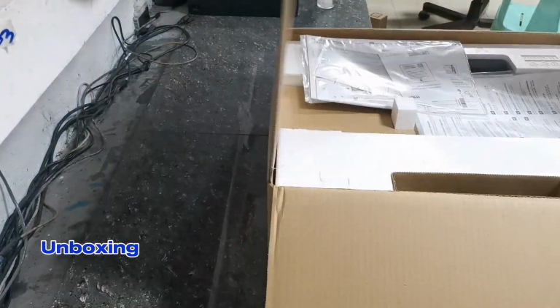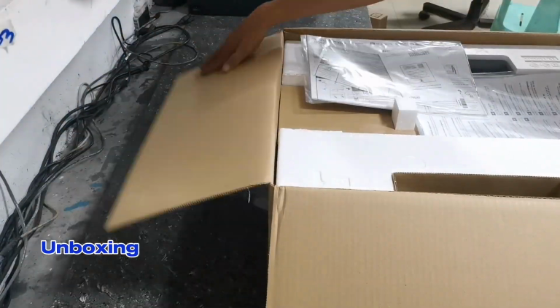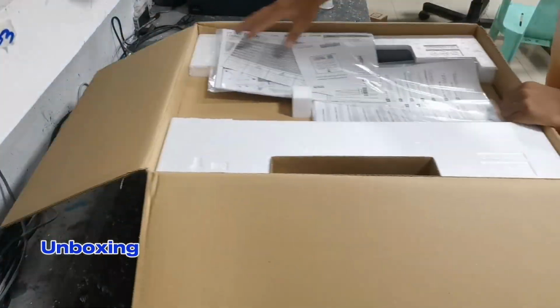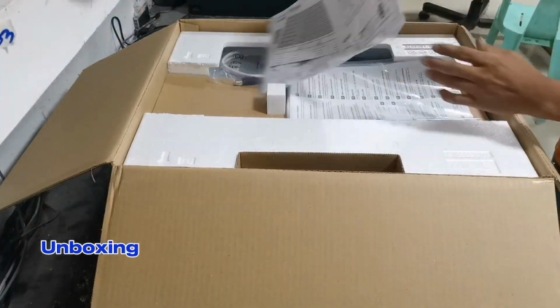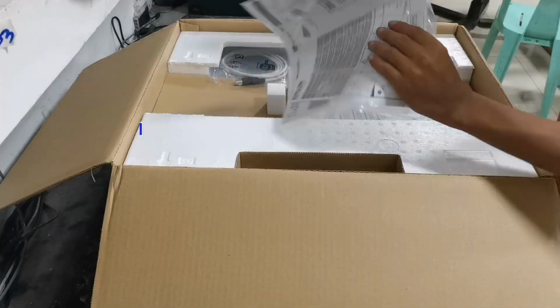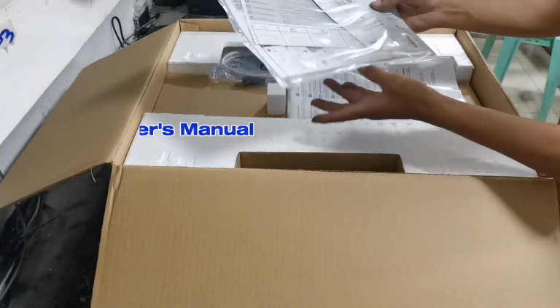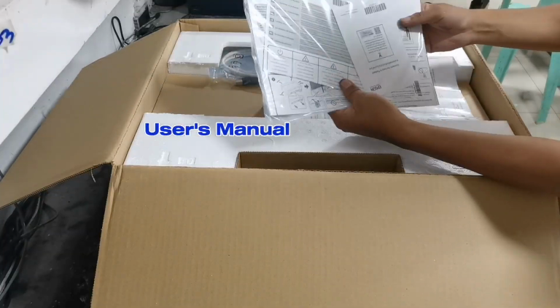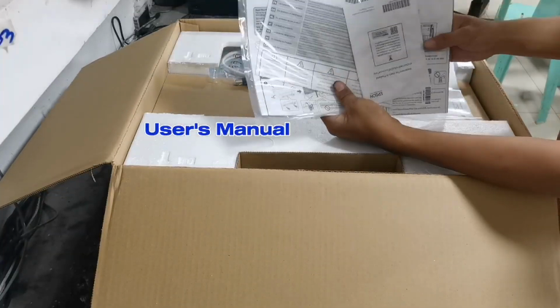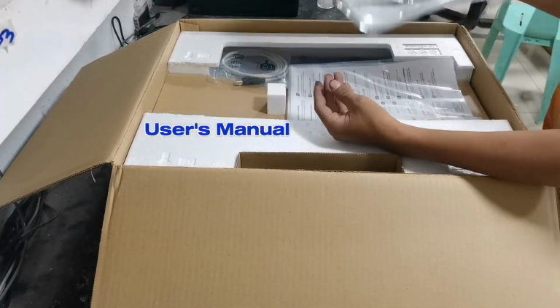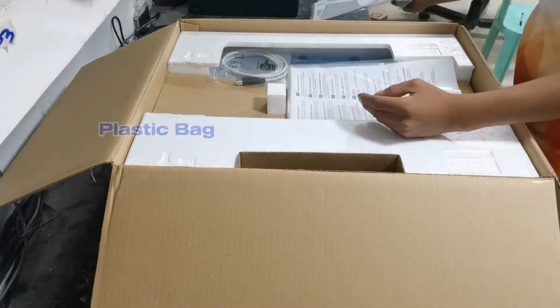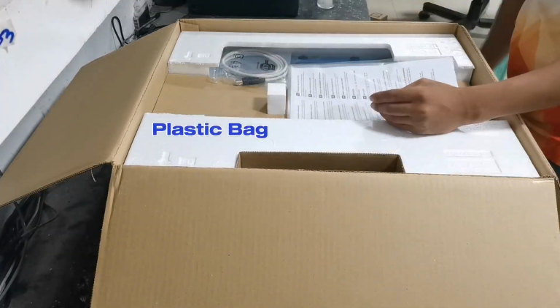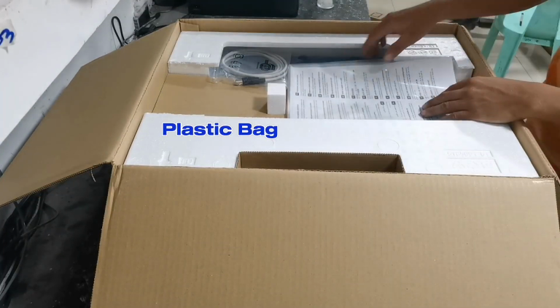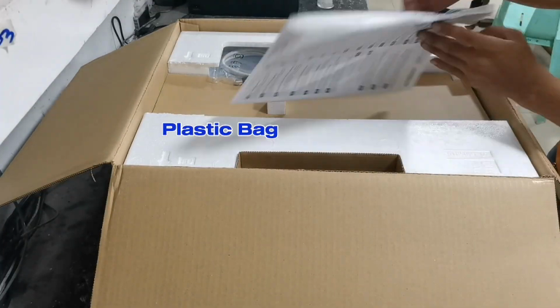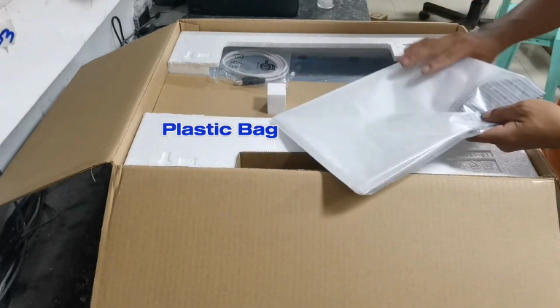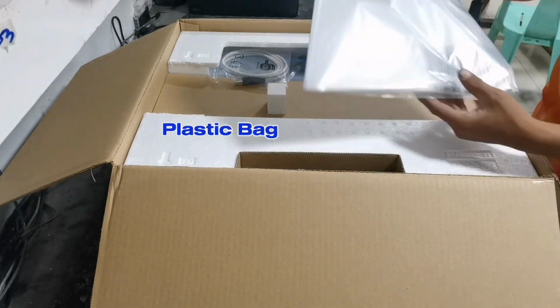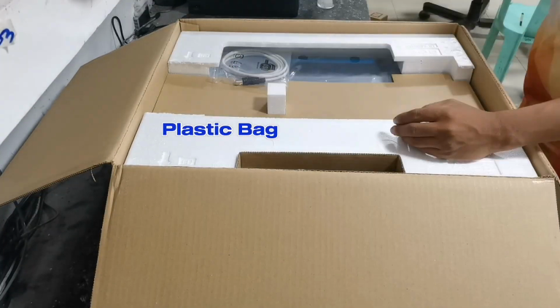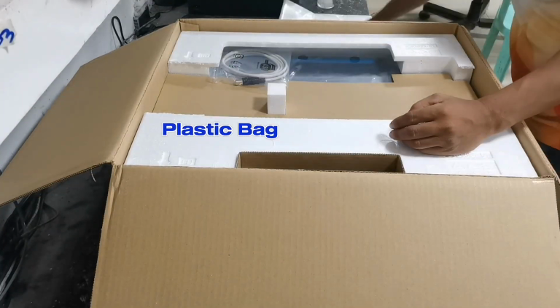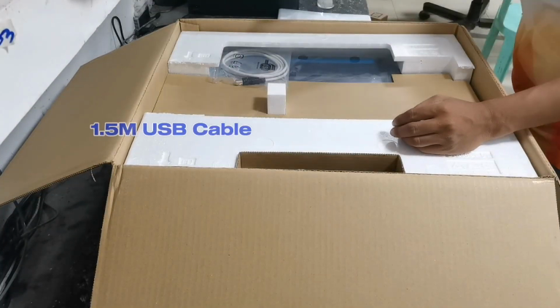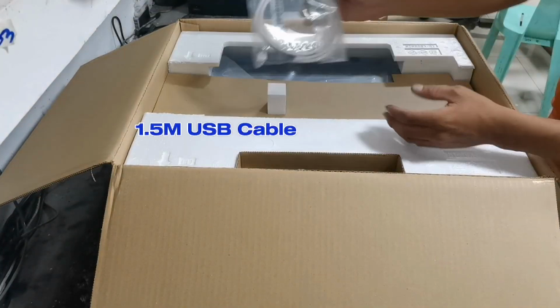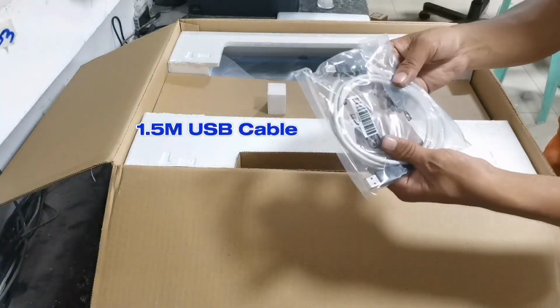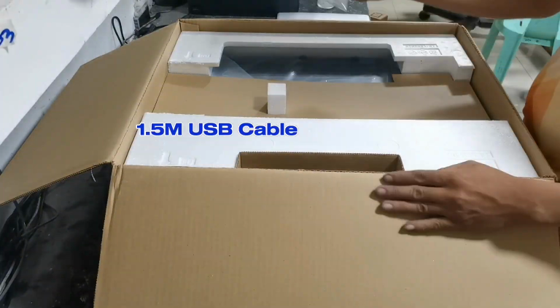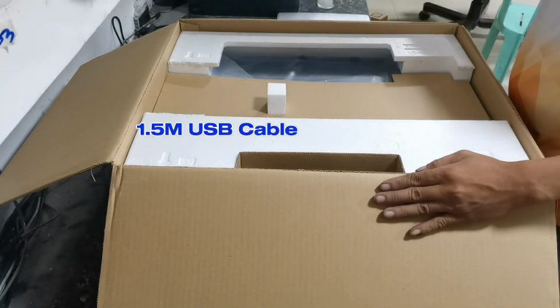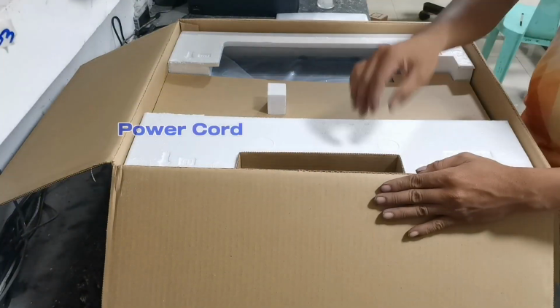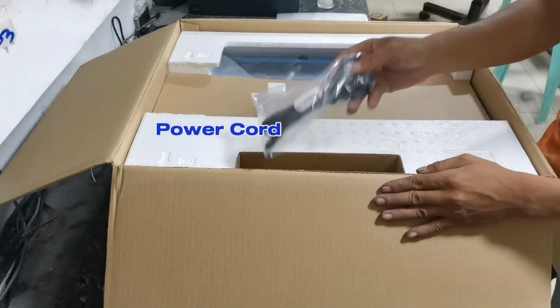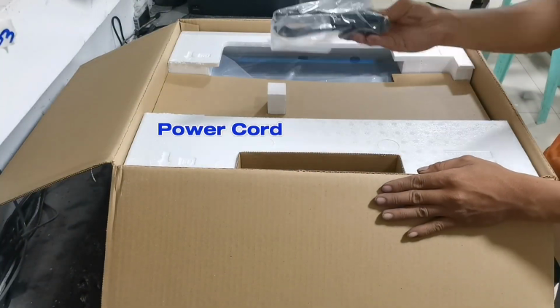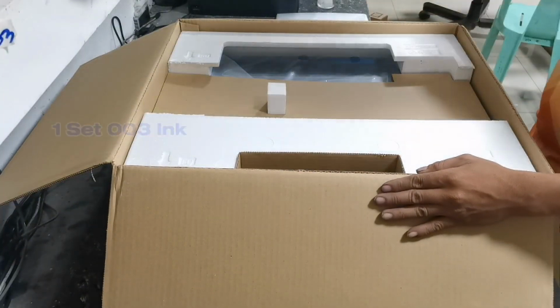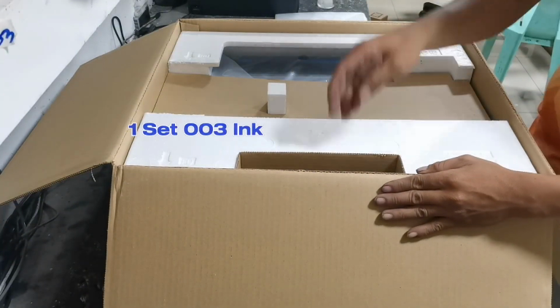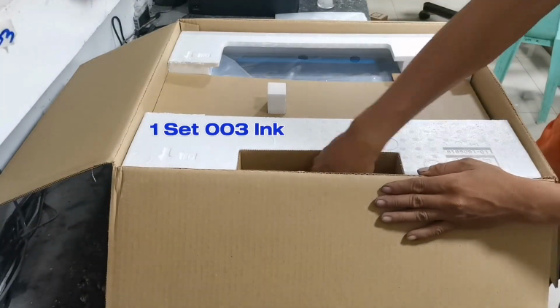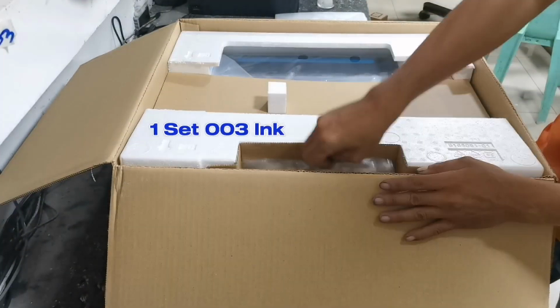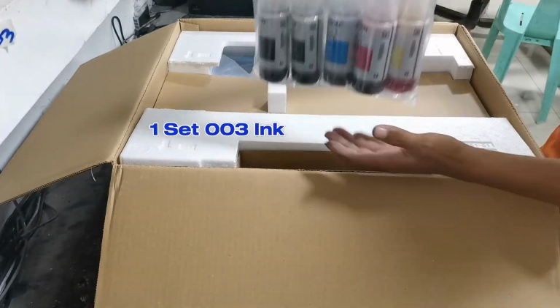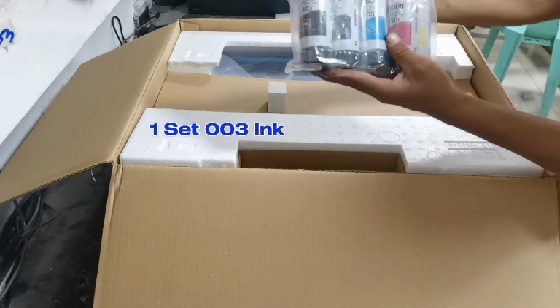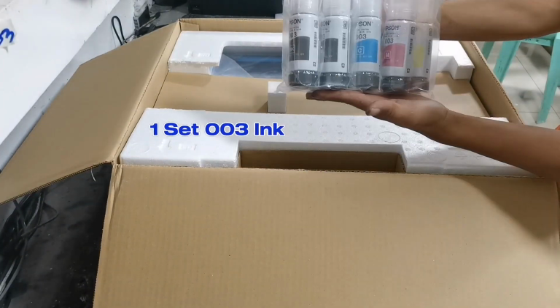Out of the box we have the user's manual, an extra plastic bag, a 1.5 meter USB cable, a power cord, and a set of 003 ink.